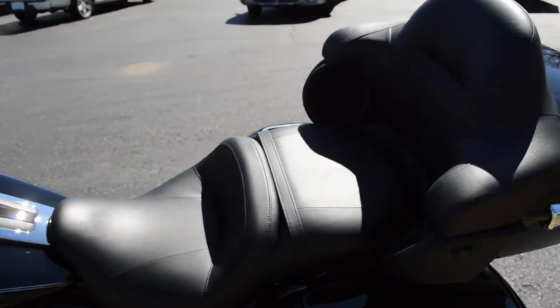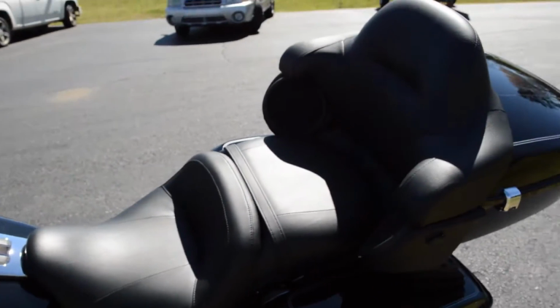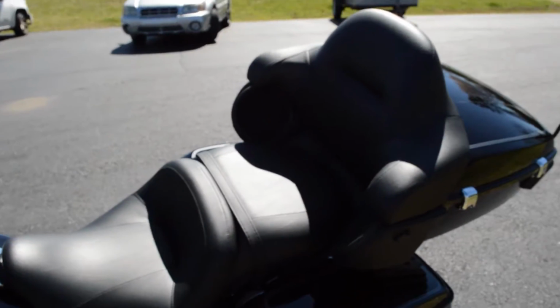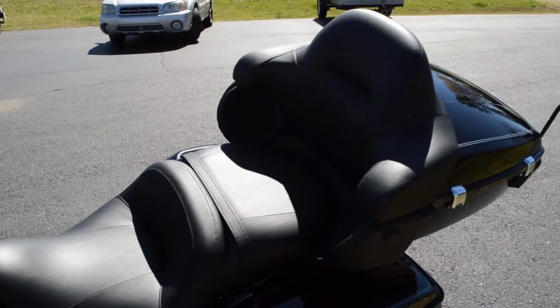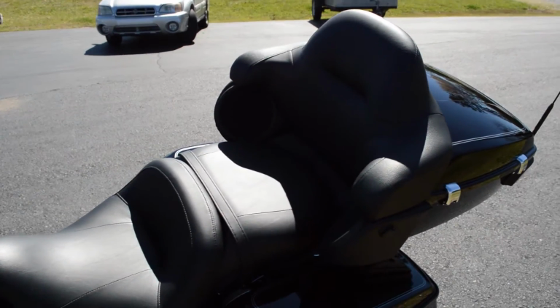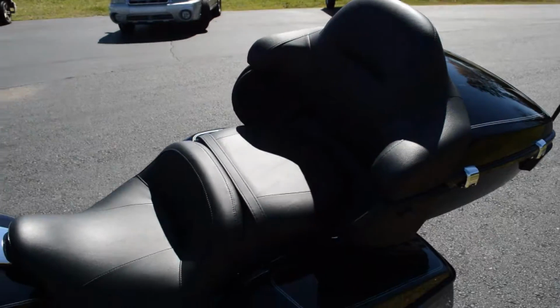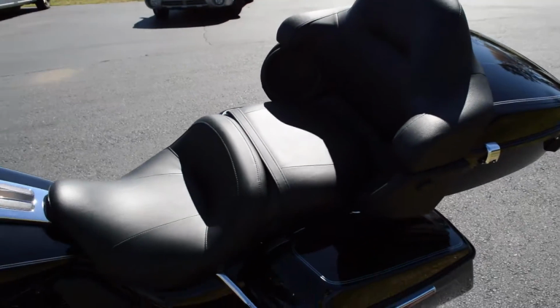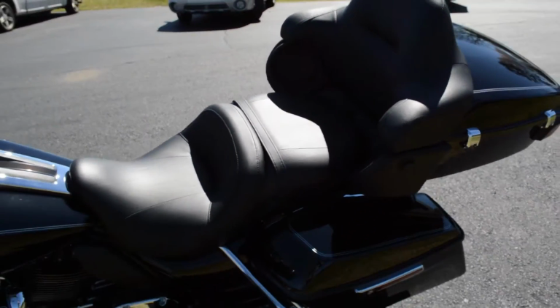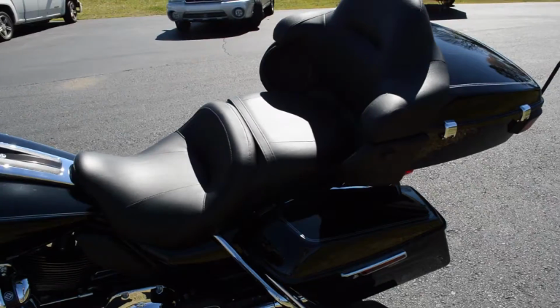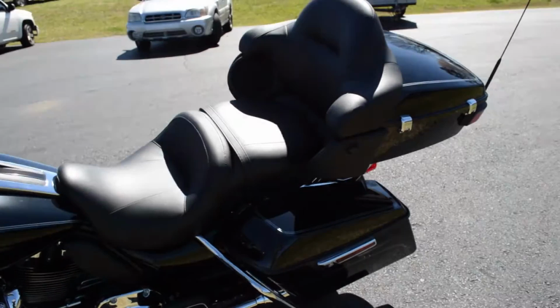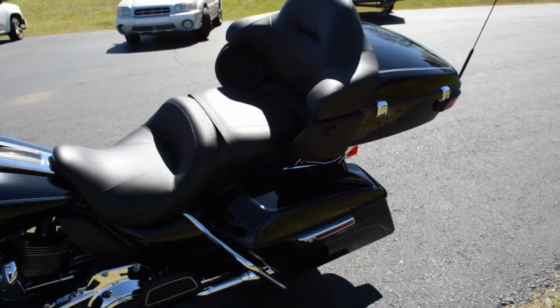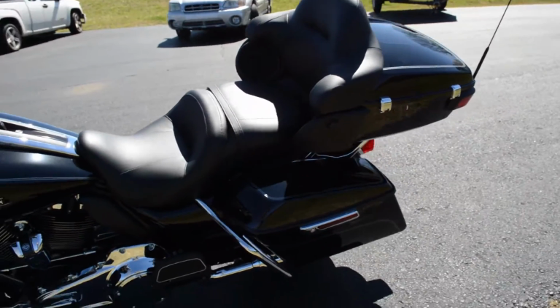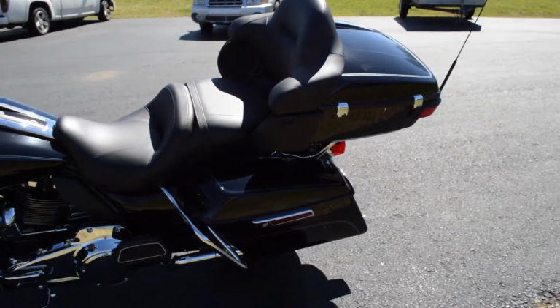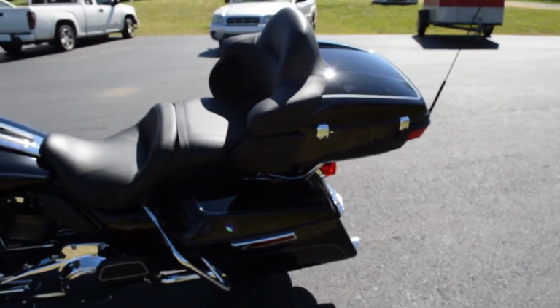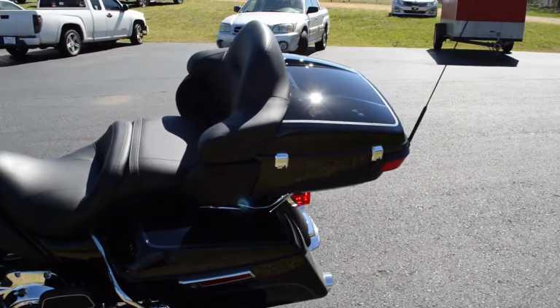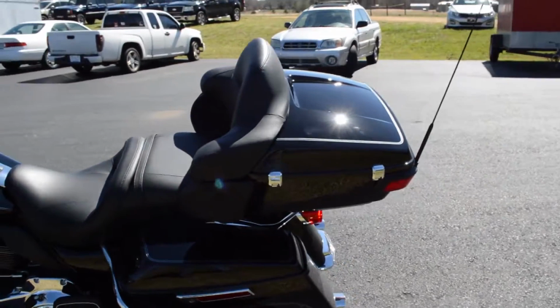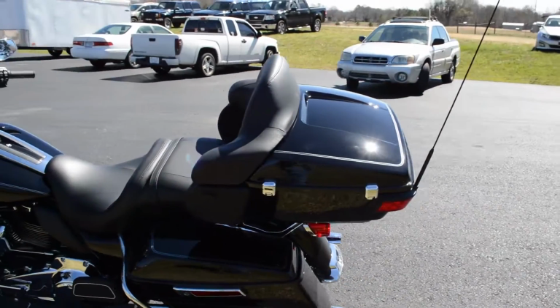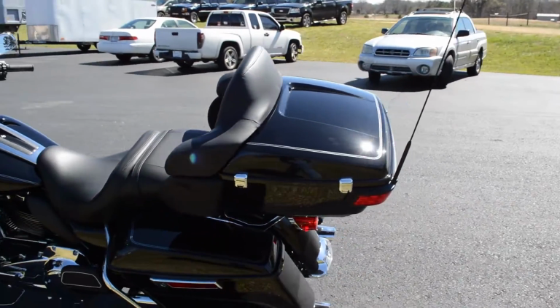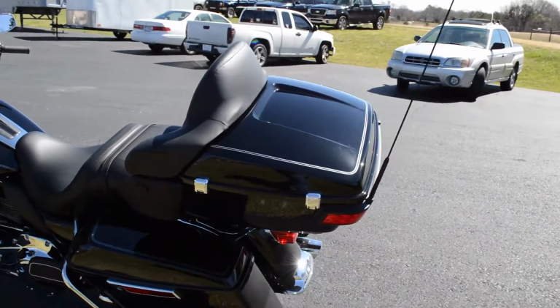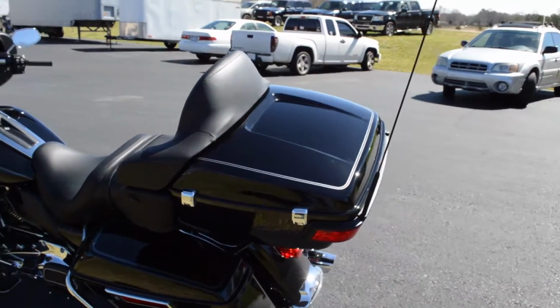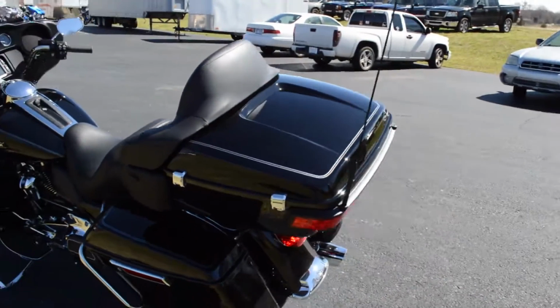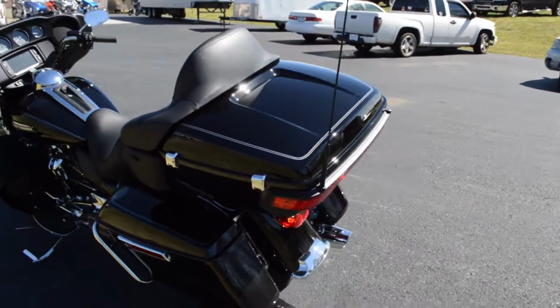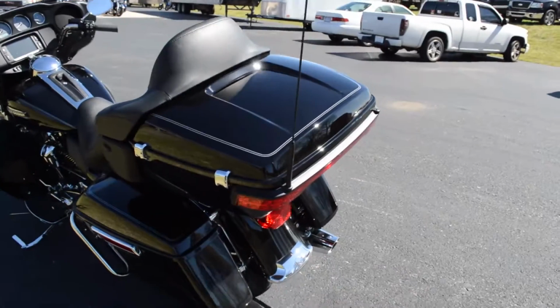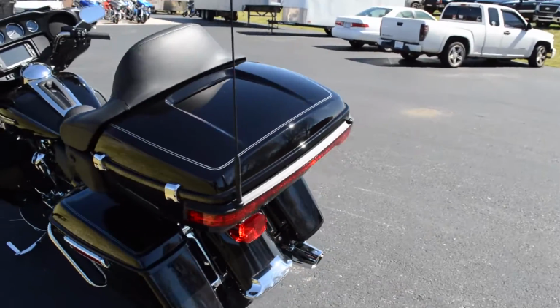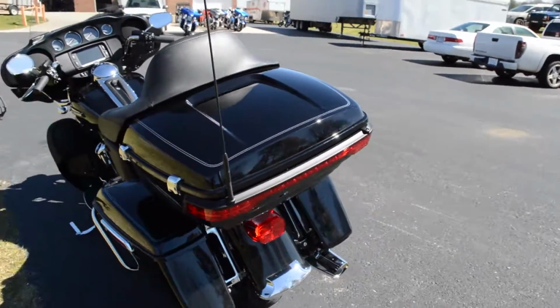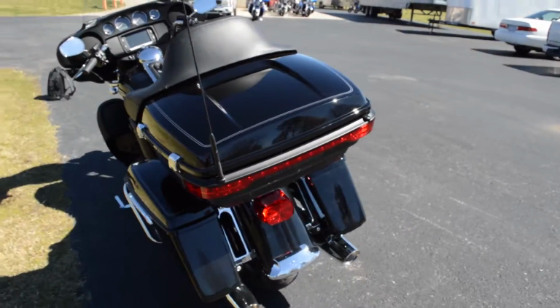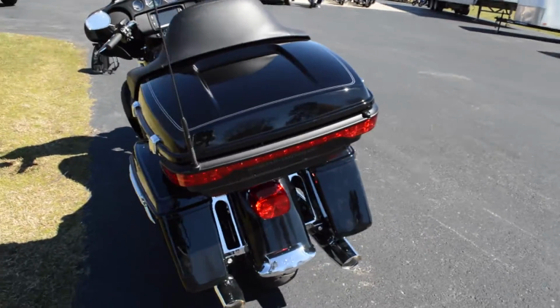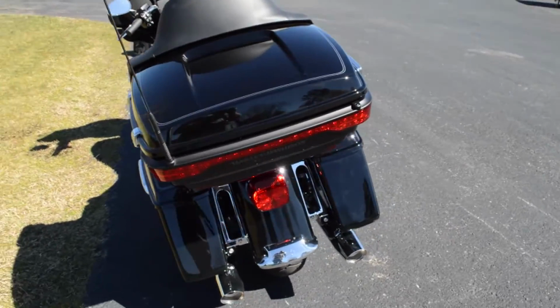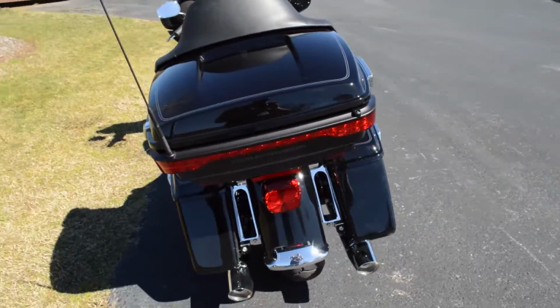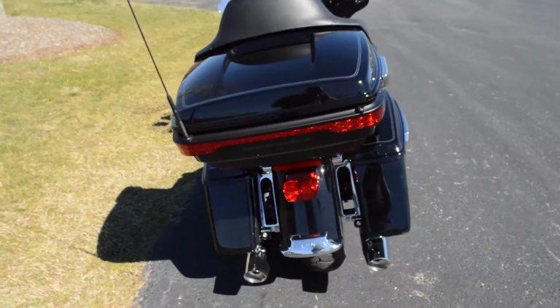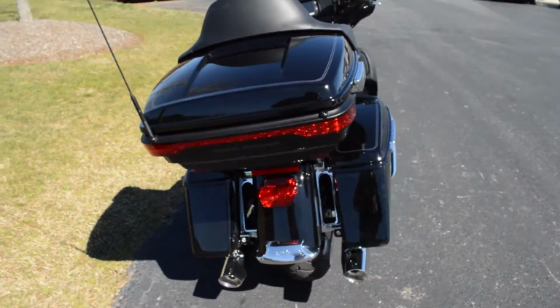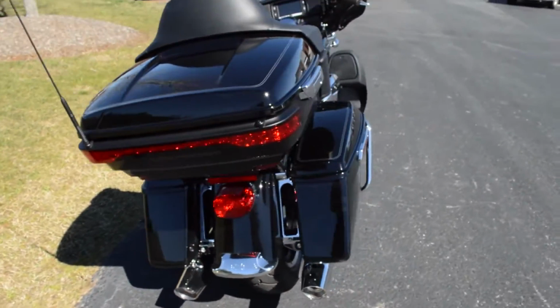Big passenger area, big comfortable seat. This is the top of the line touring bike, set up for those long rides — maximum comfort and rideability.